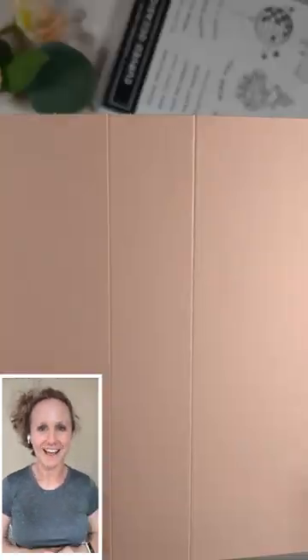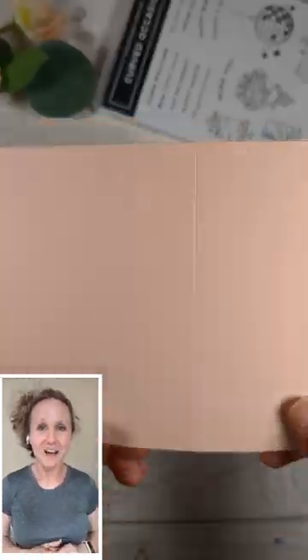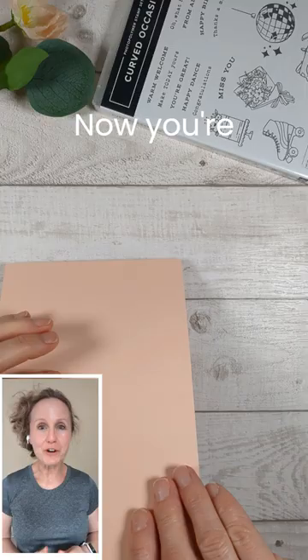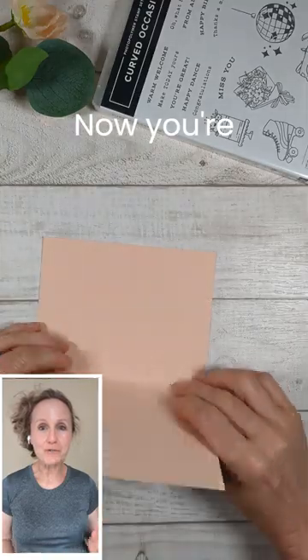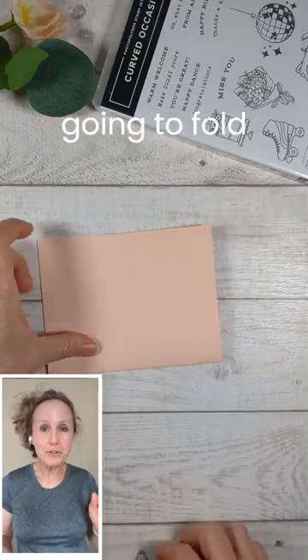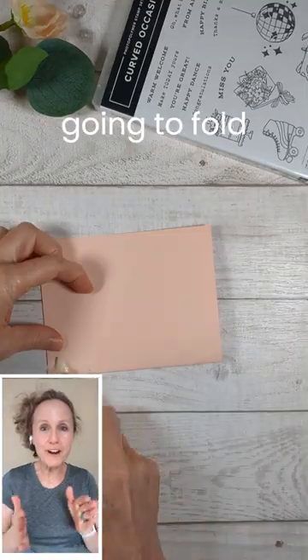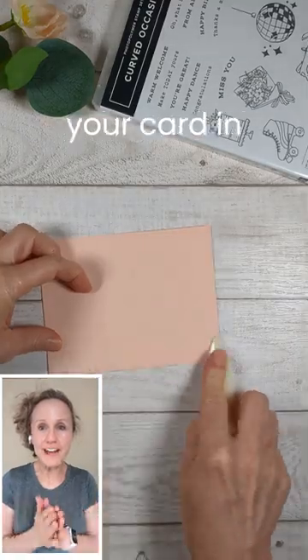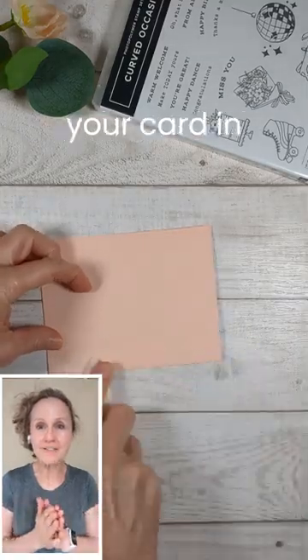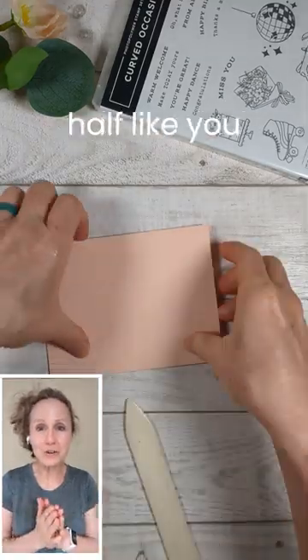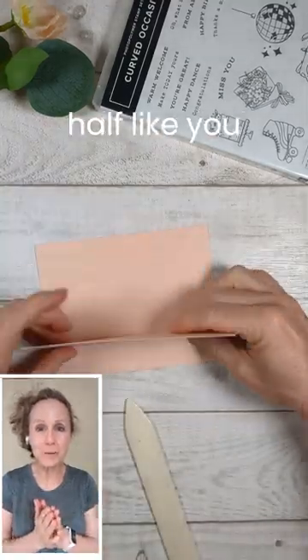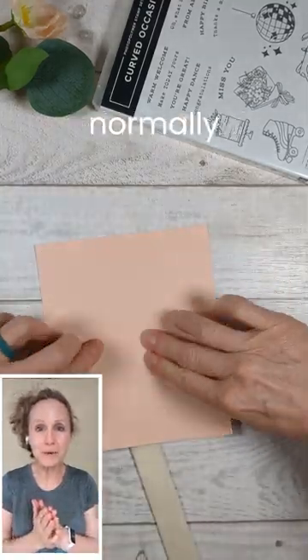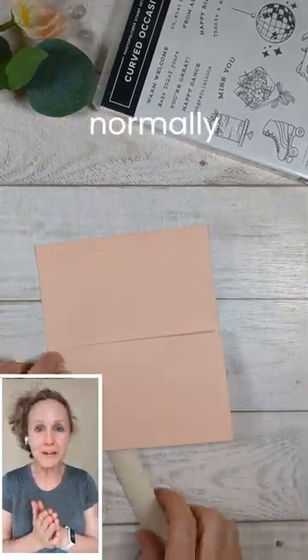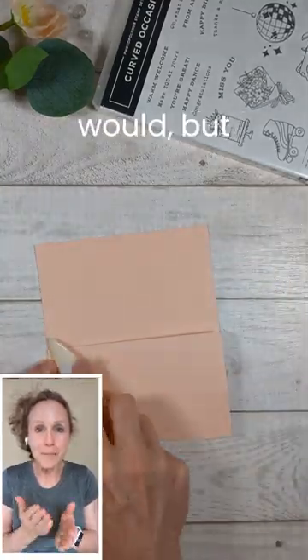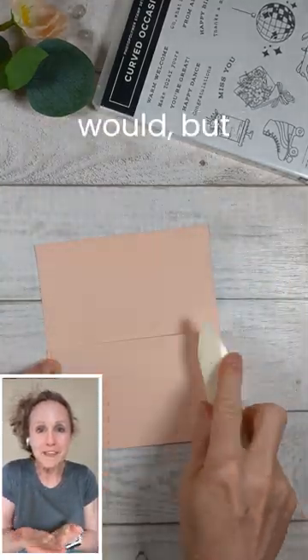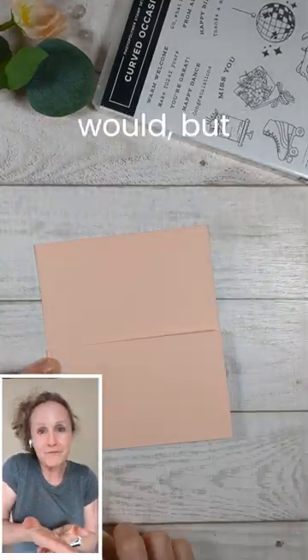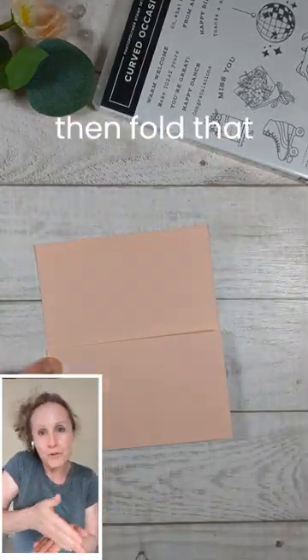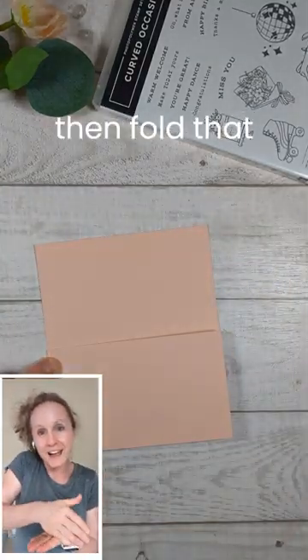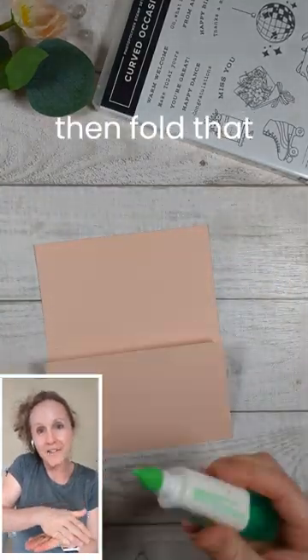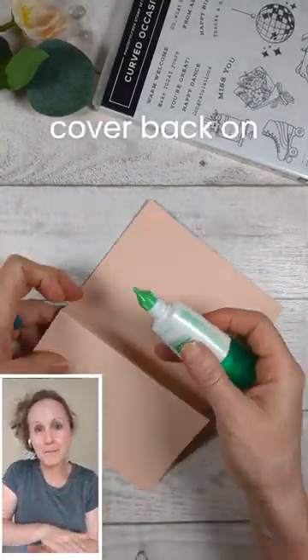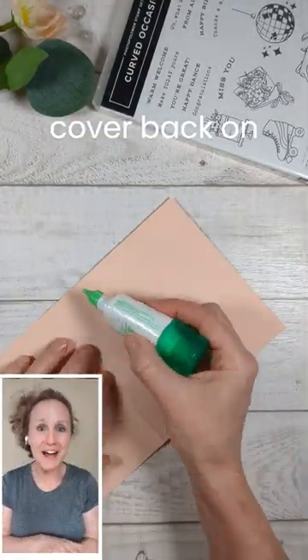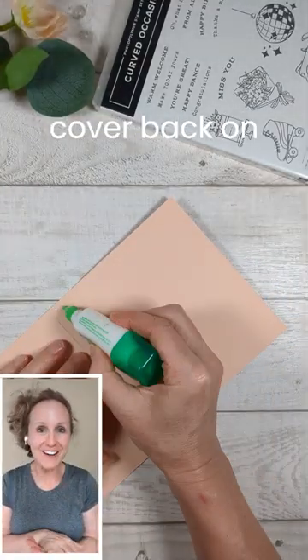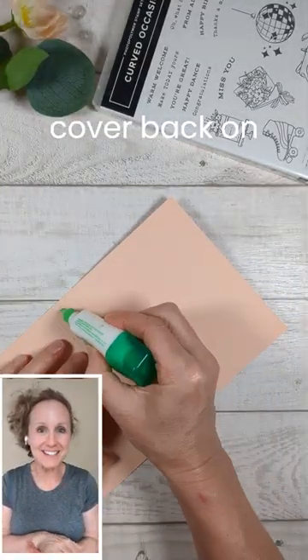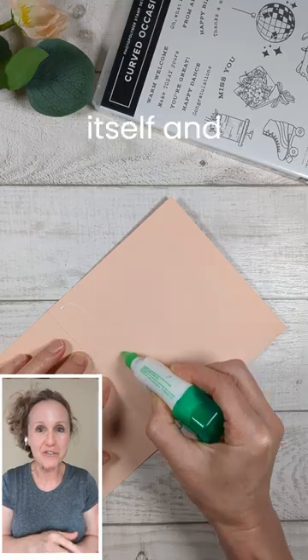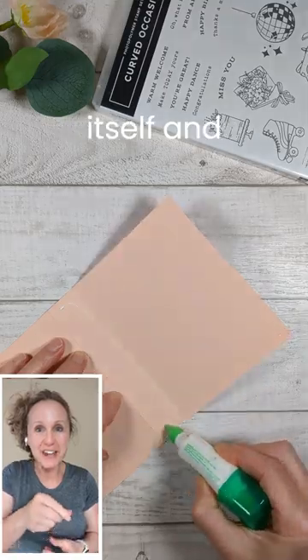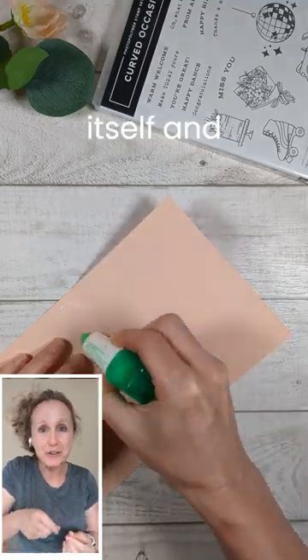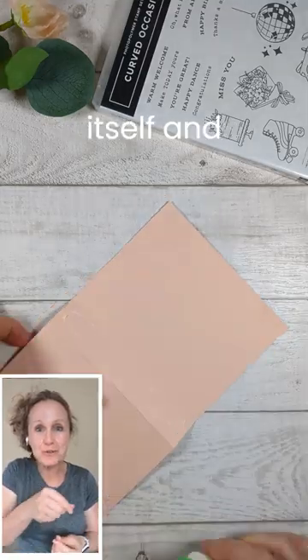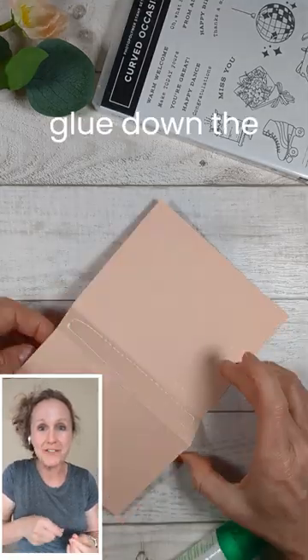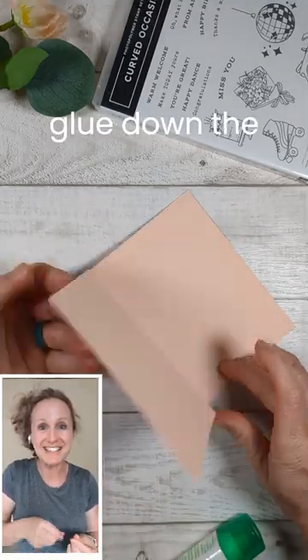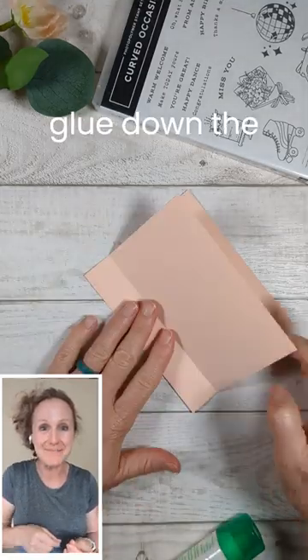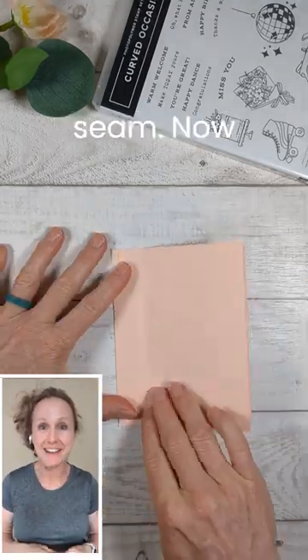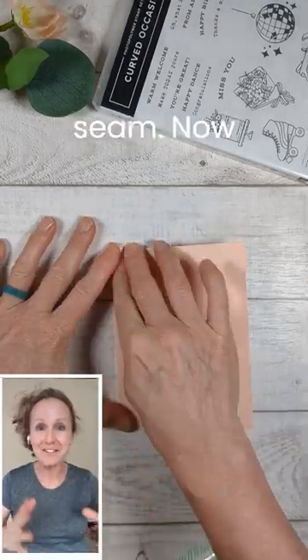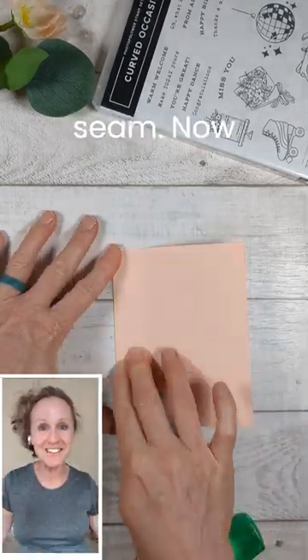Now you're gonna fold your card in half like you normally would, but then fold that cover back on itself and glue down the seam. Now decorate.